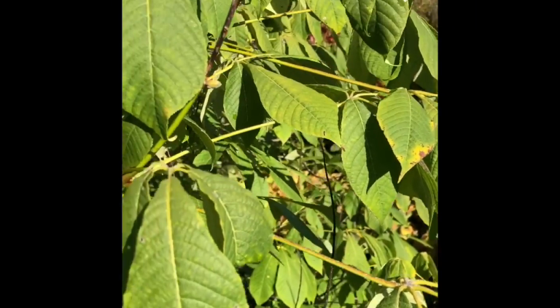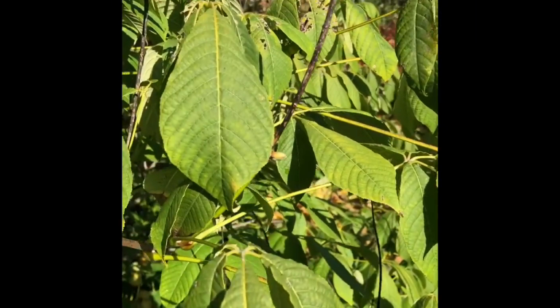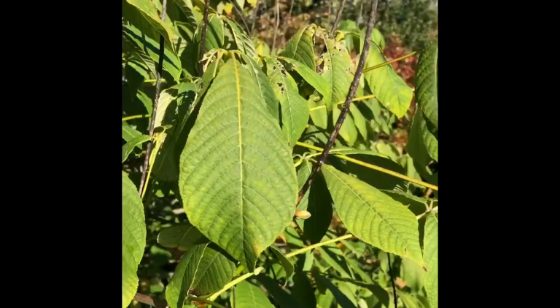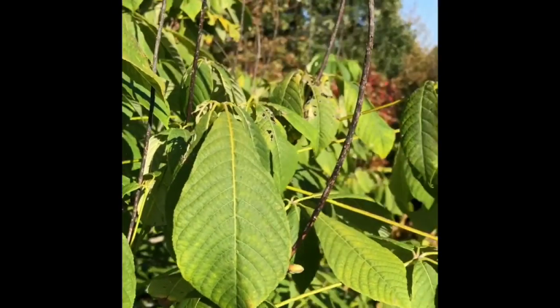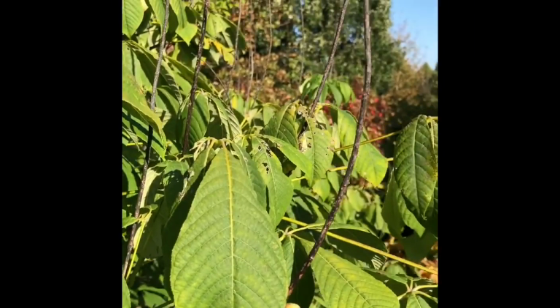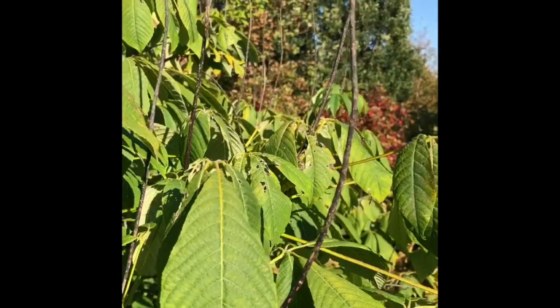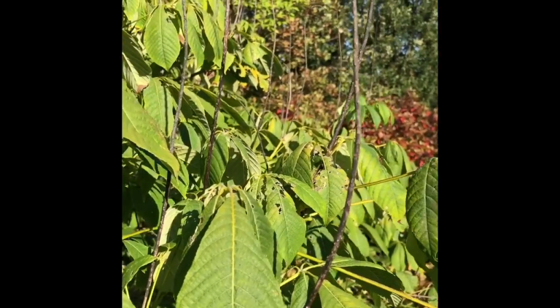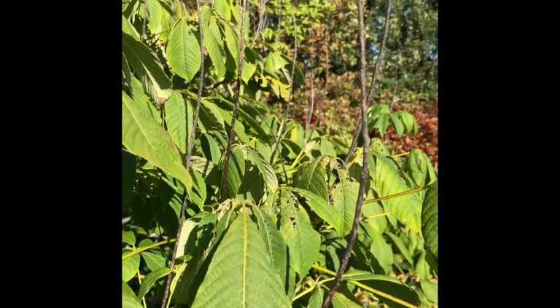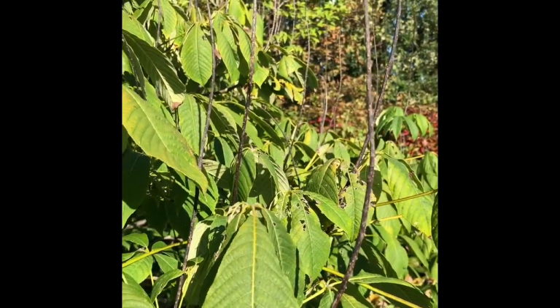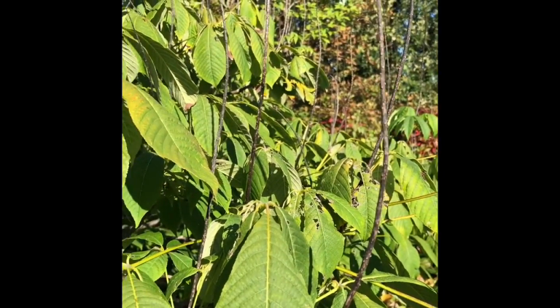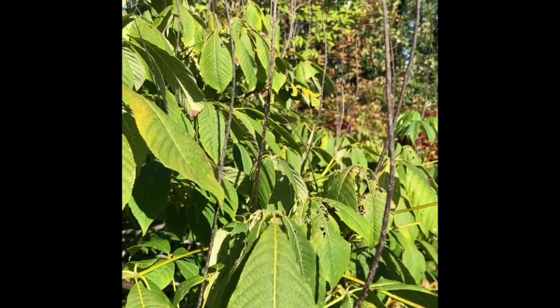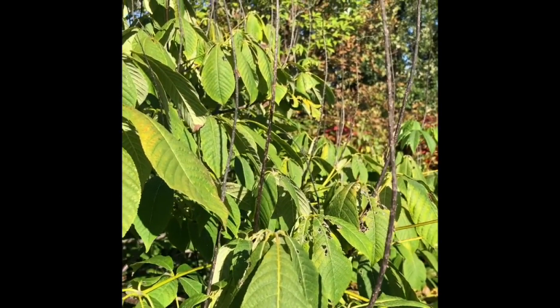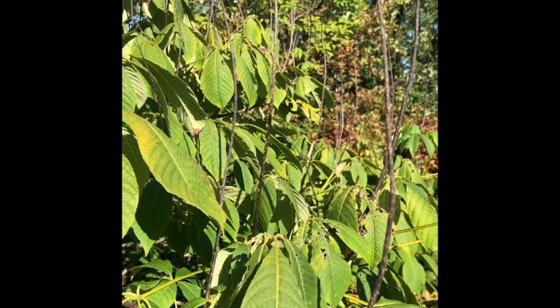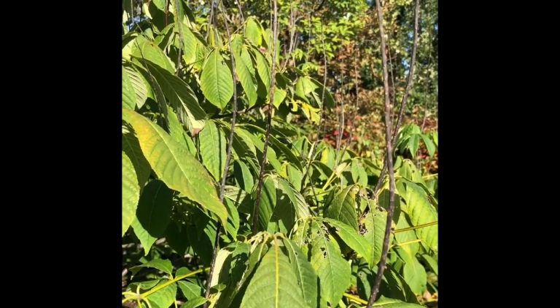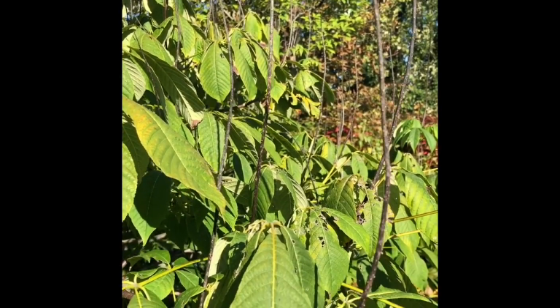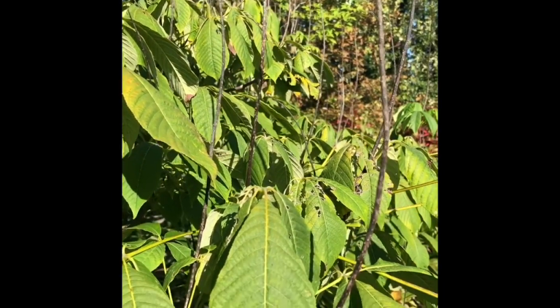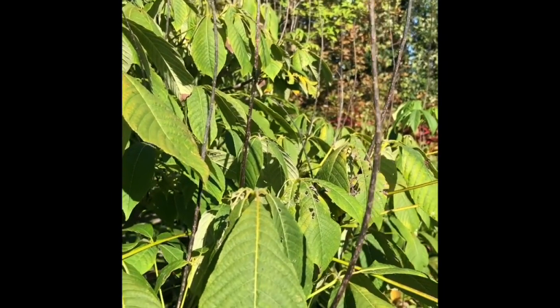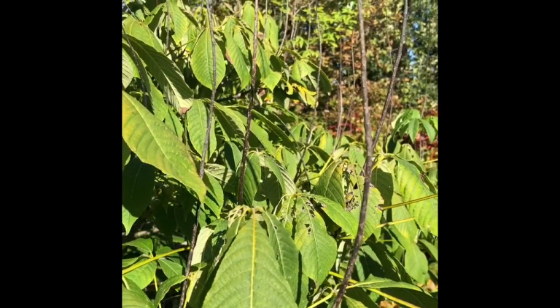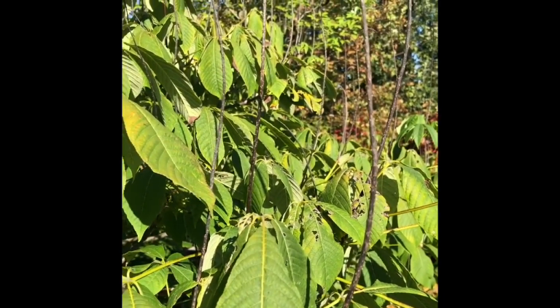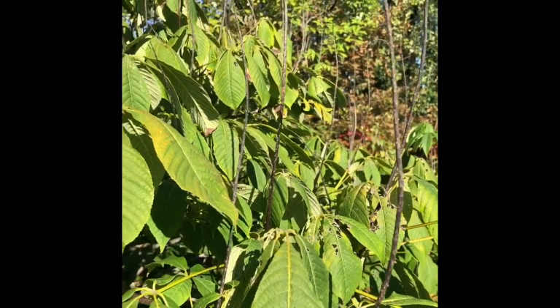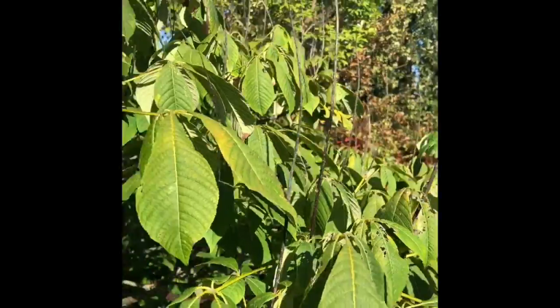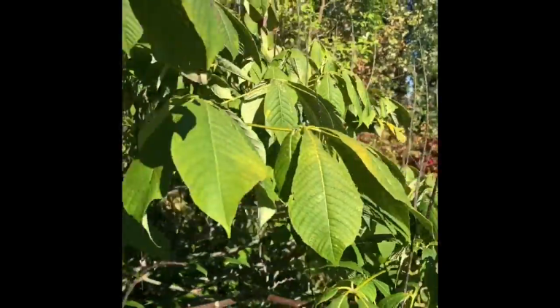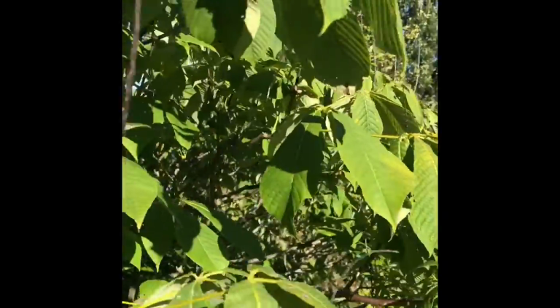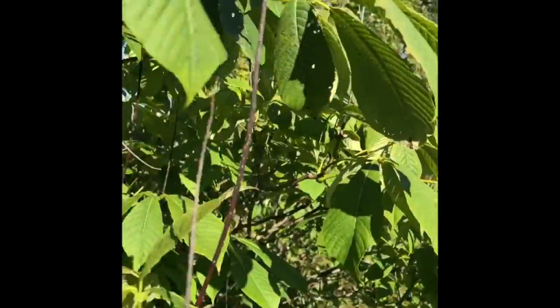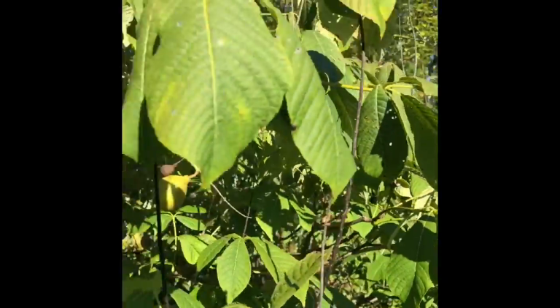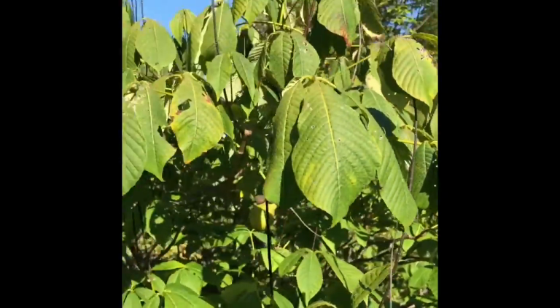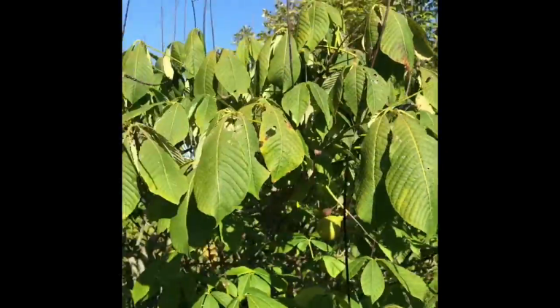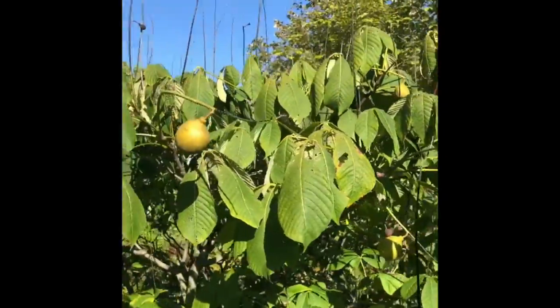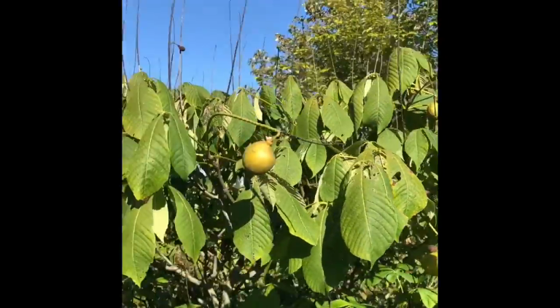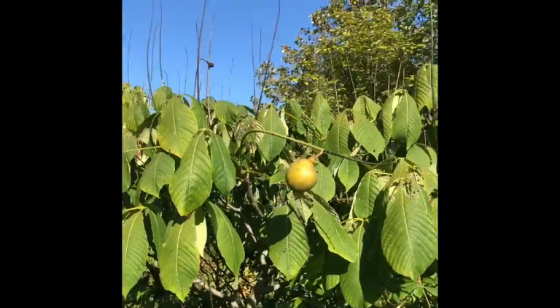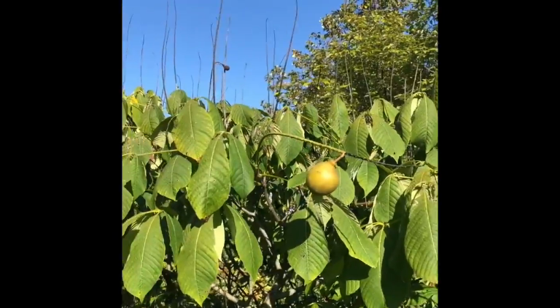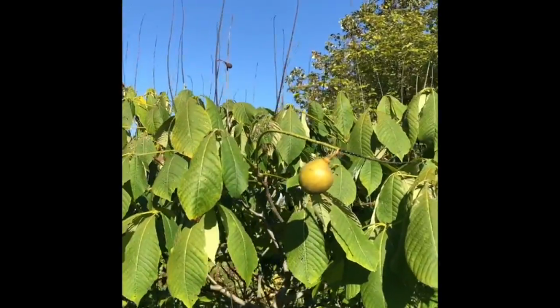The remains of the flowering panicles become an excellent identifying characteristic at this time of year because they stick straight up off of the branches. There's quite a few of them. You can kind of see them there against the sky.